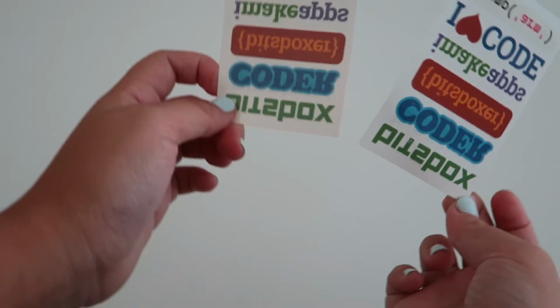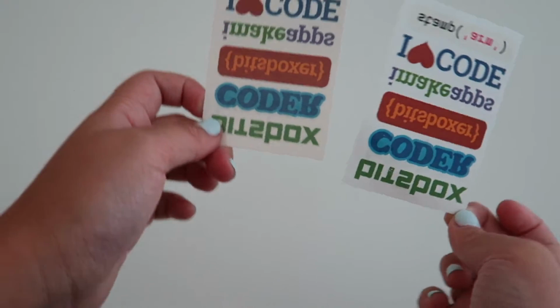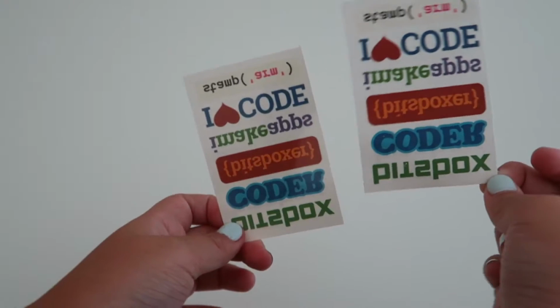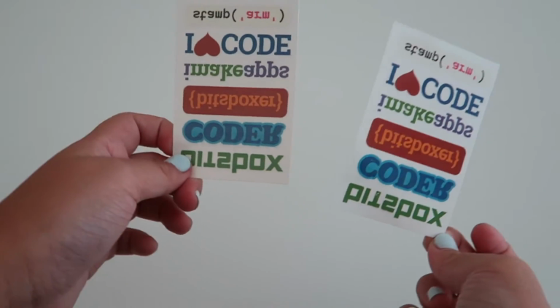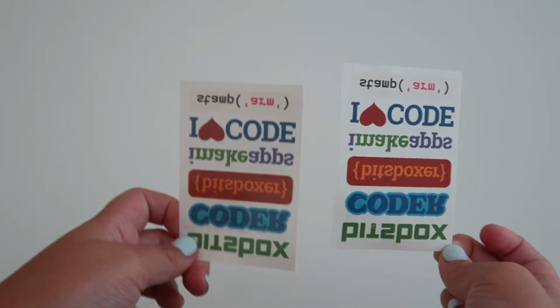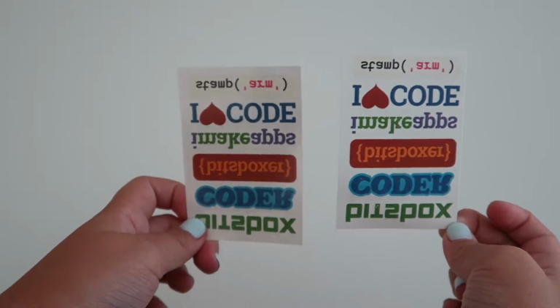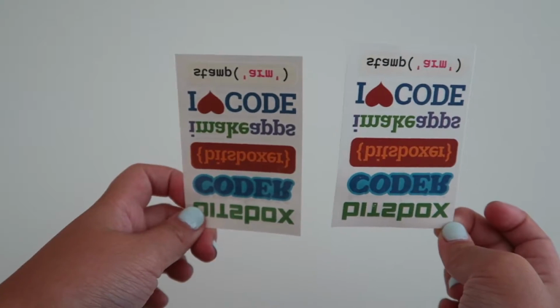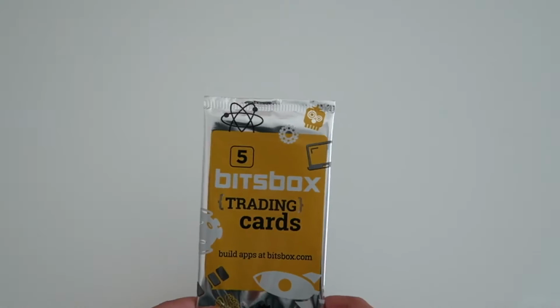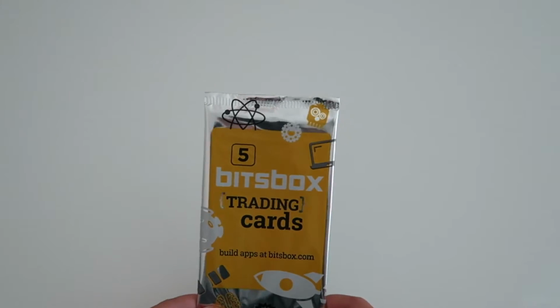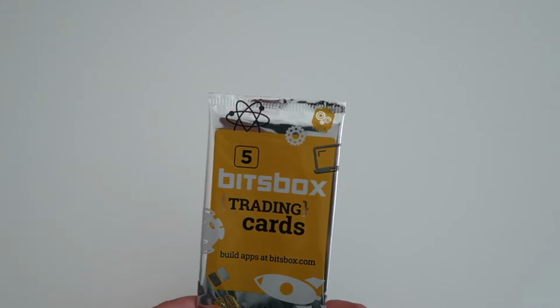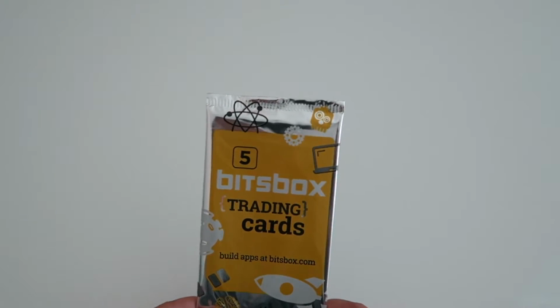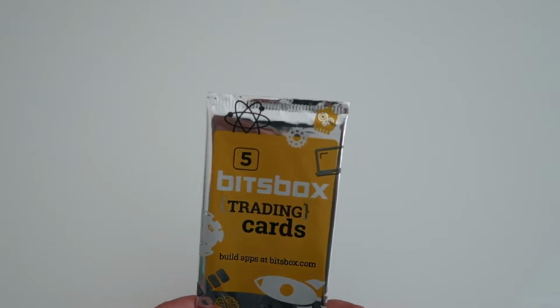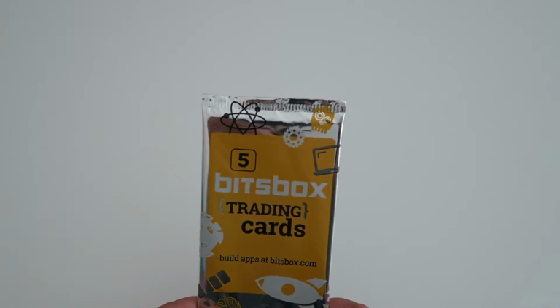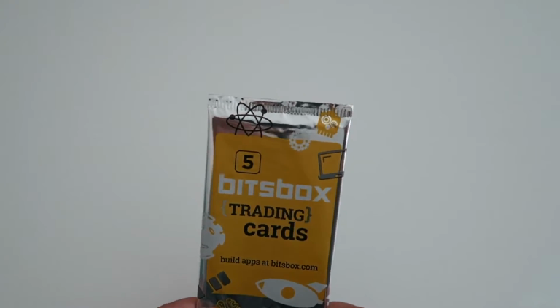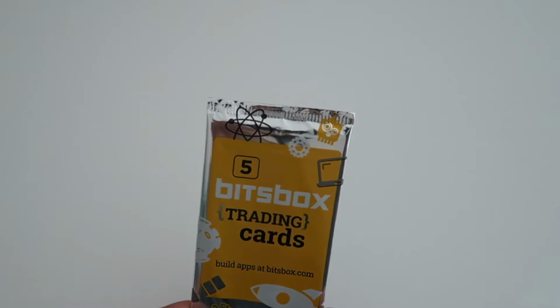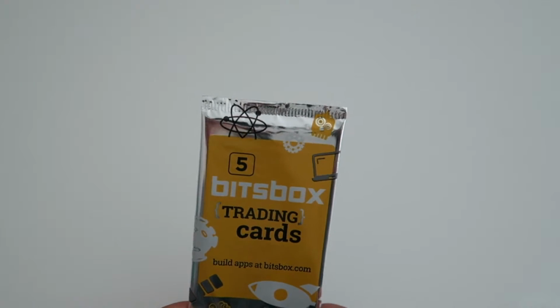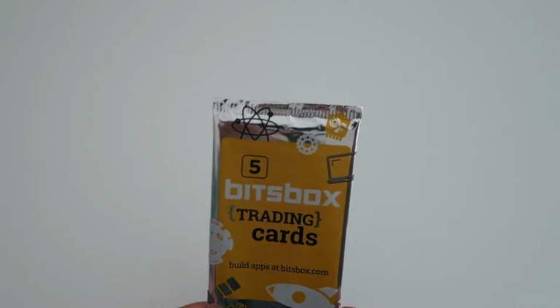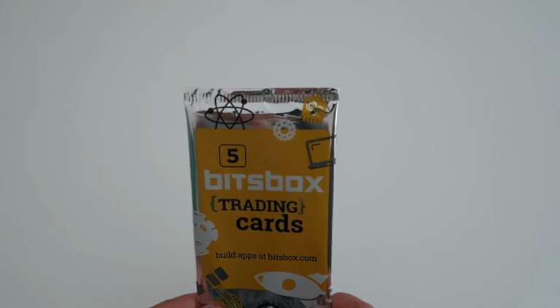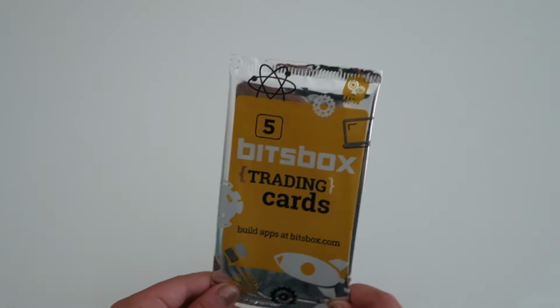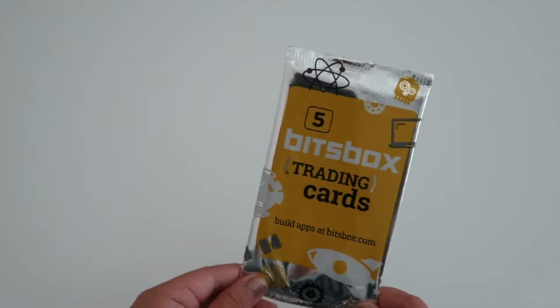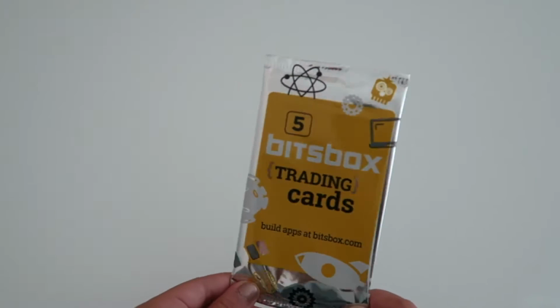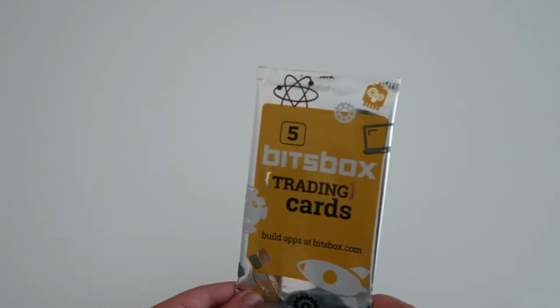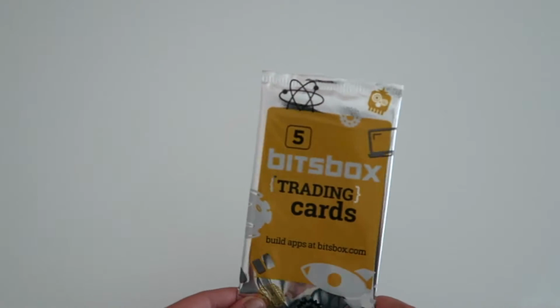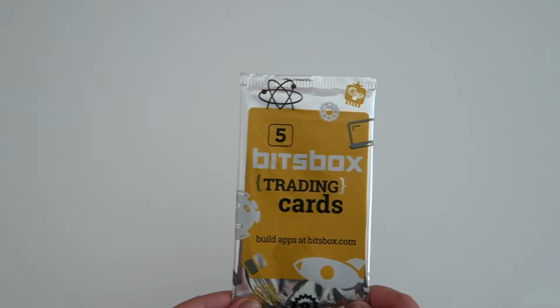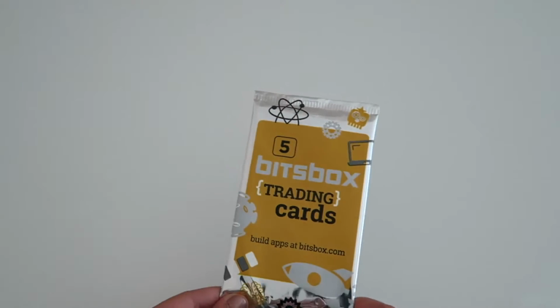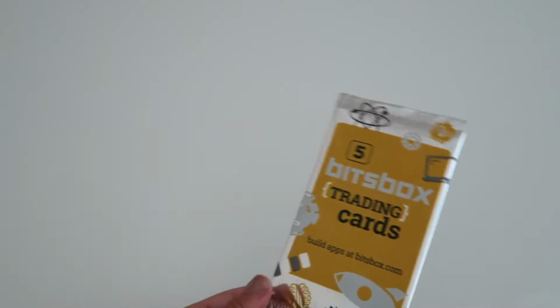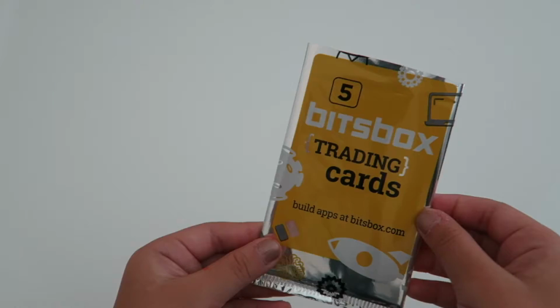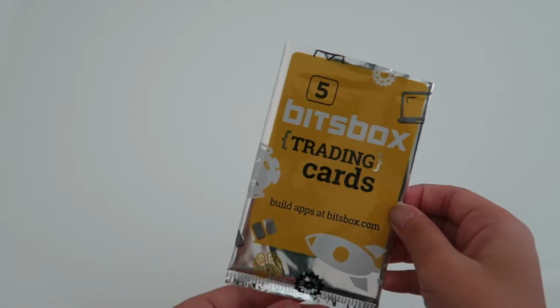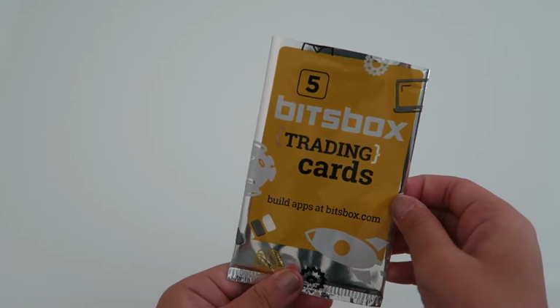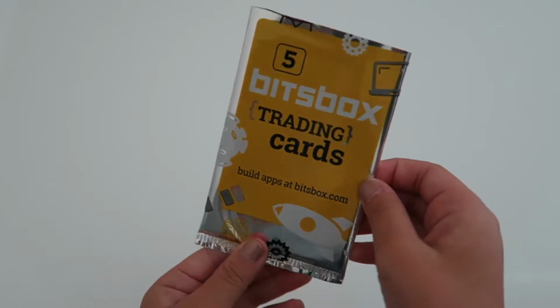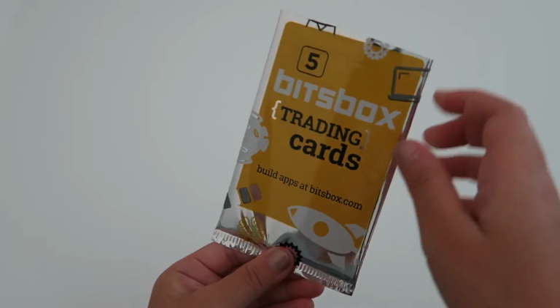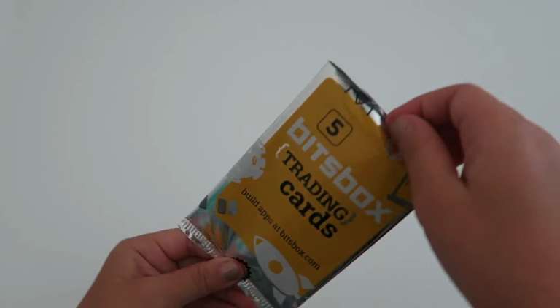I really like these — they're really fun. It also came with Bix Box trading cards, so it's very cool. Let's start opening it and see what's inside.